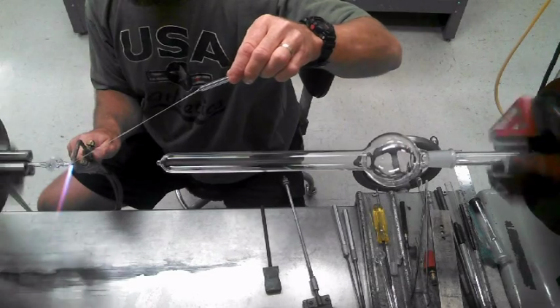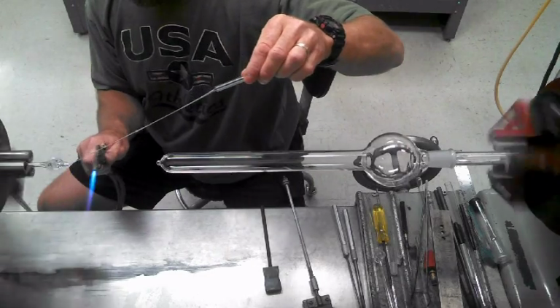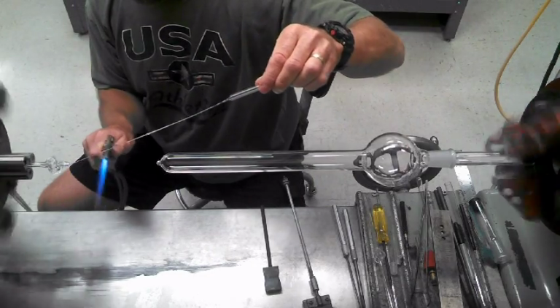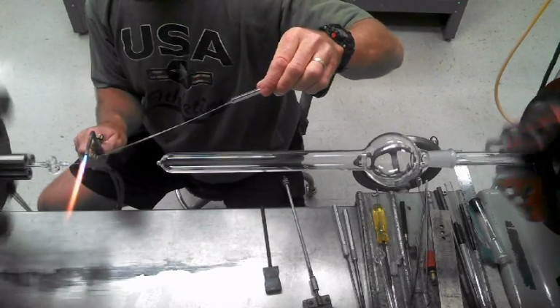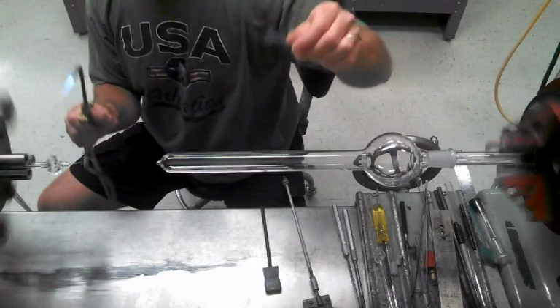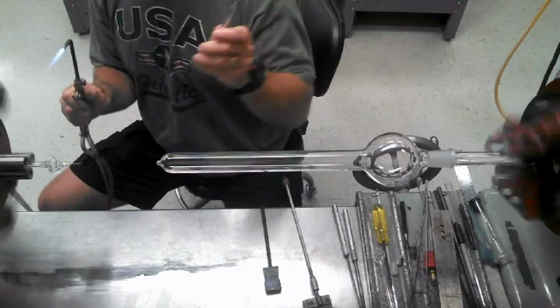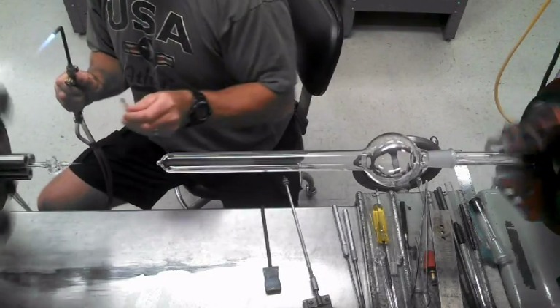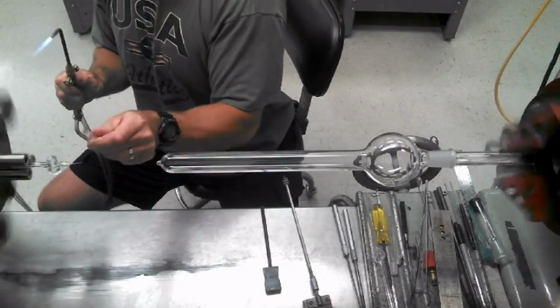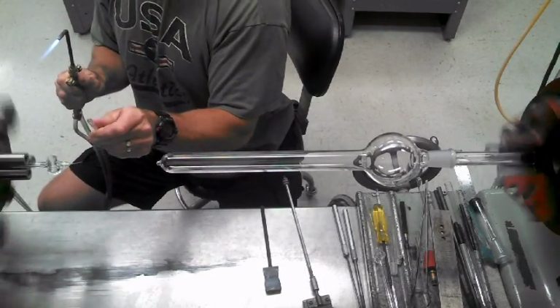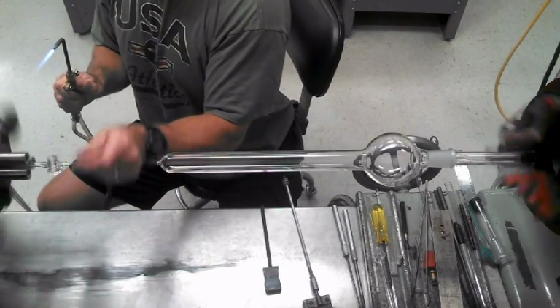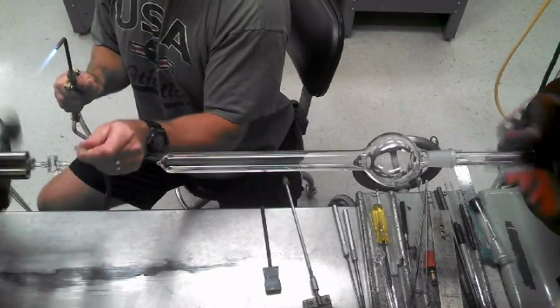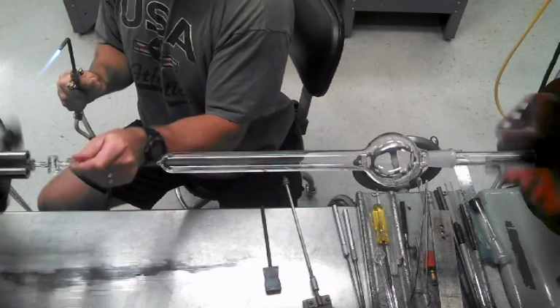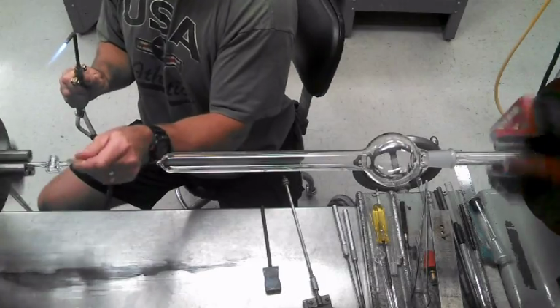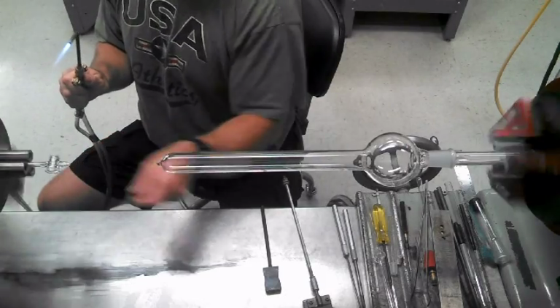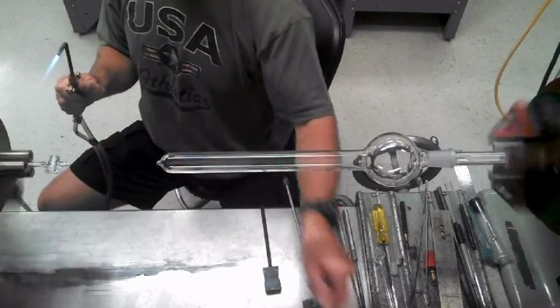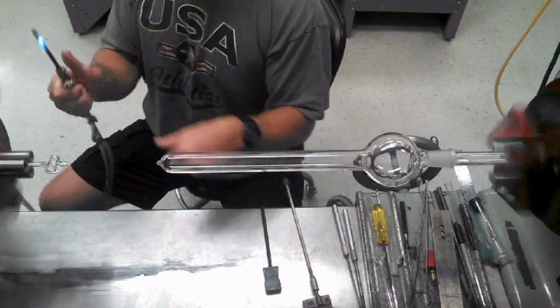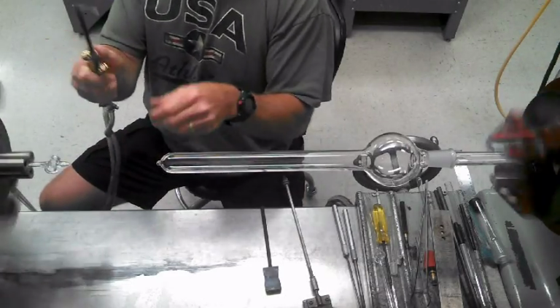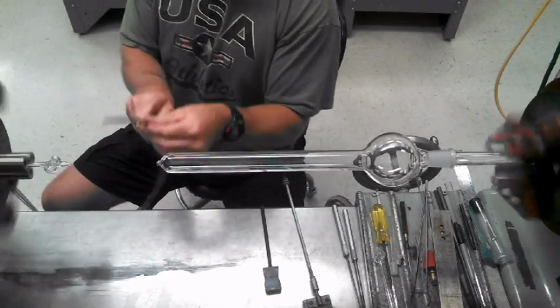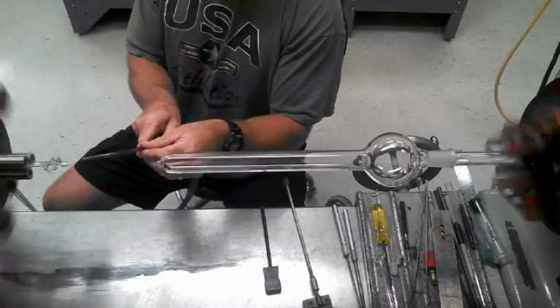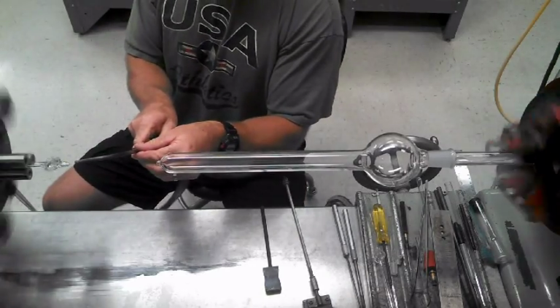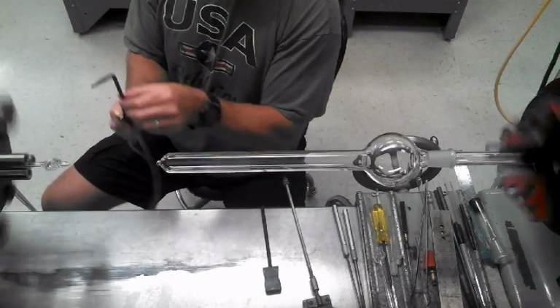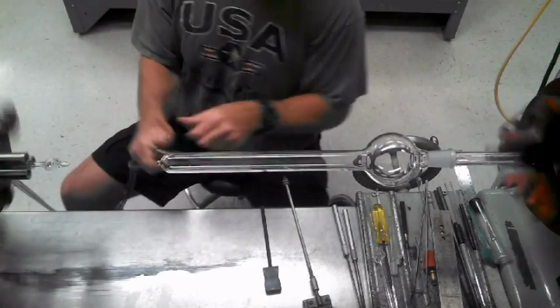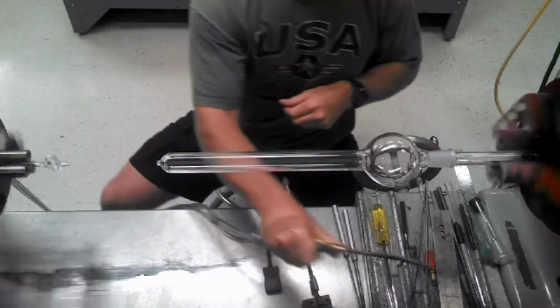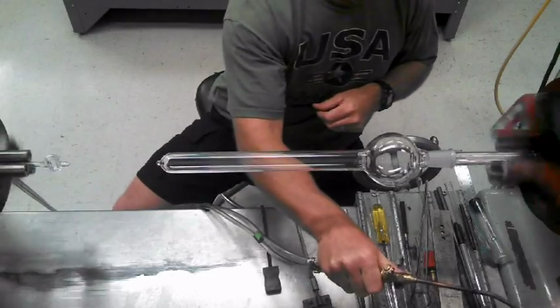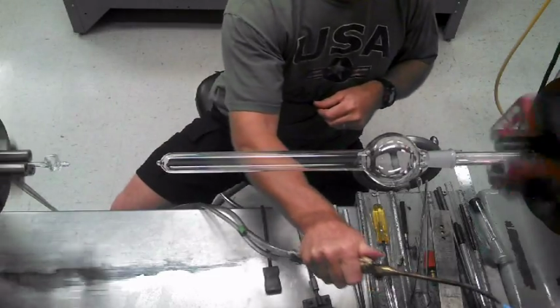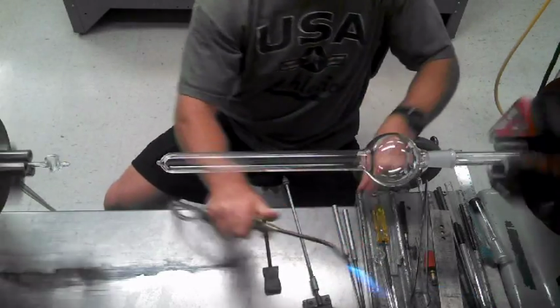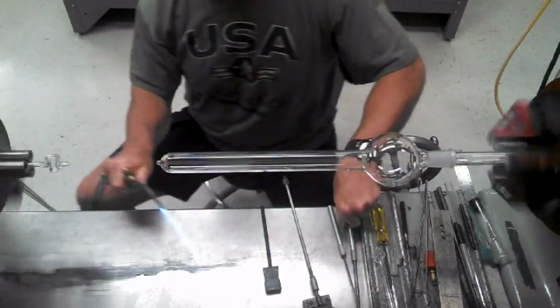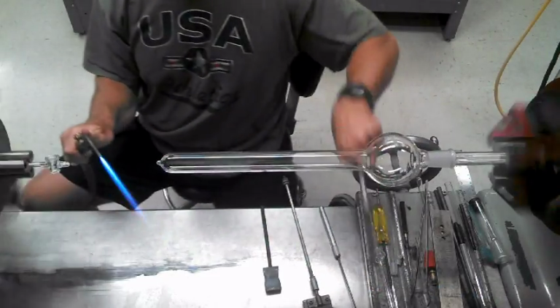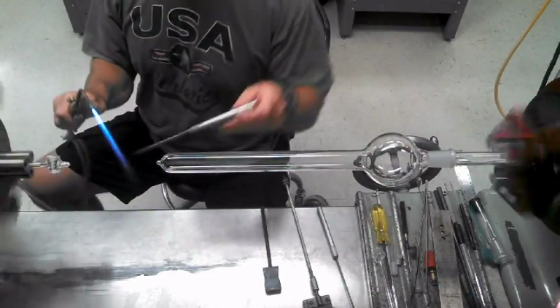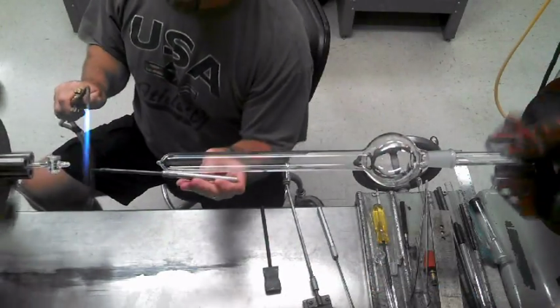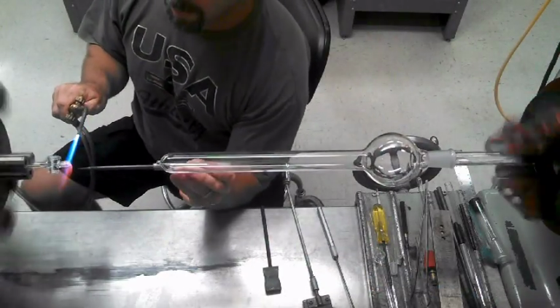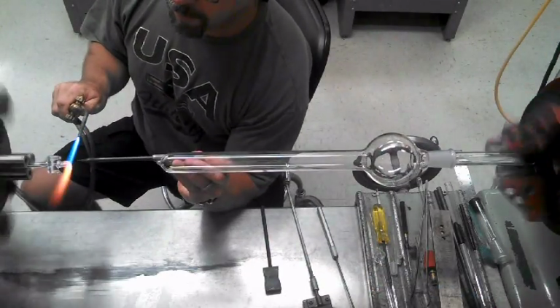Thin off, pool, and cut. Then, like this, break it off. Just a little oxygen — blow it out. Put it in the claret.